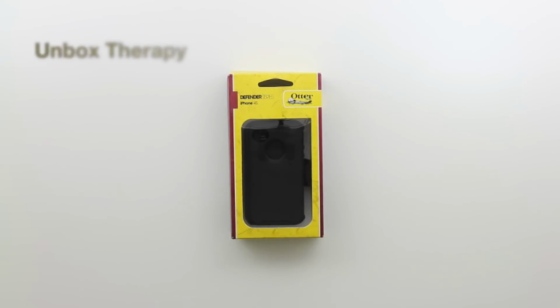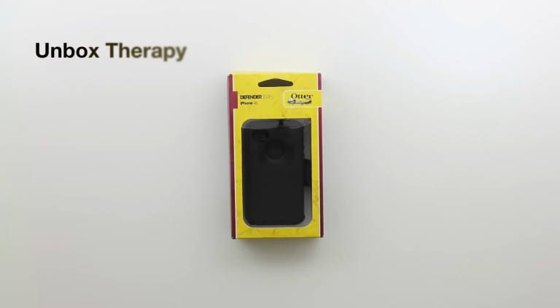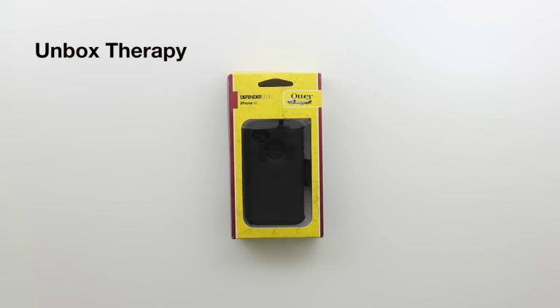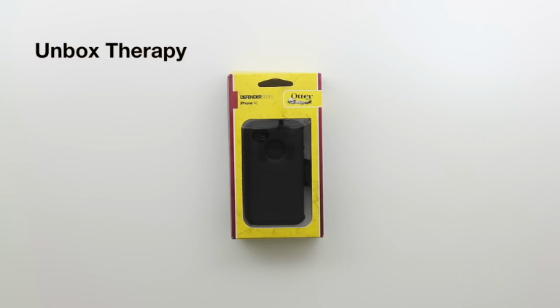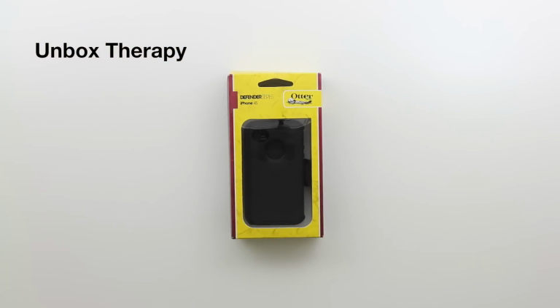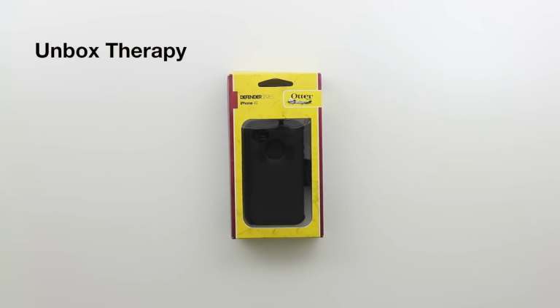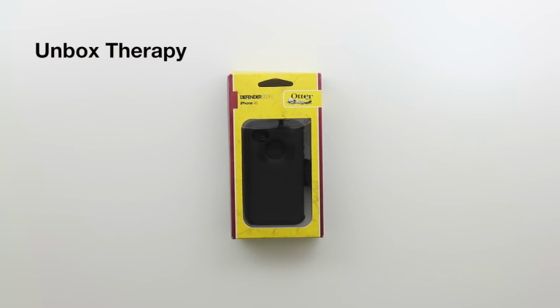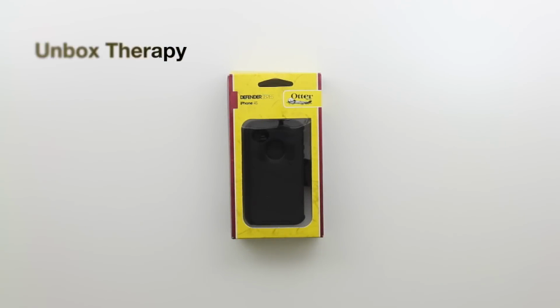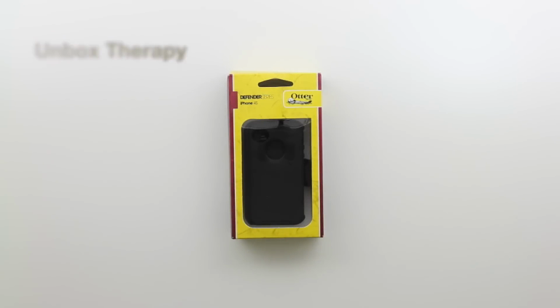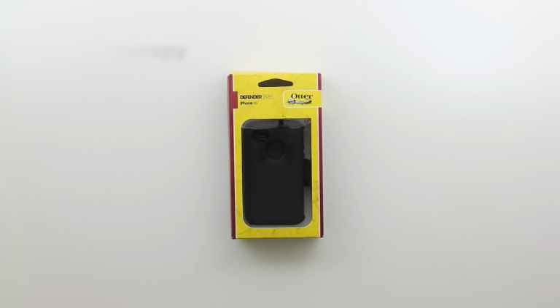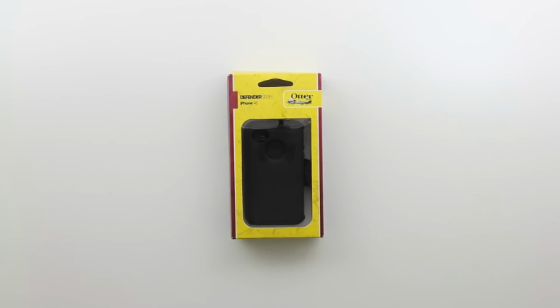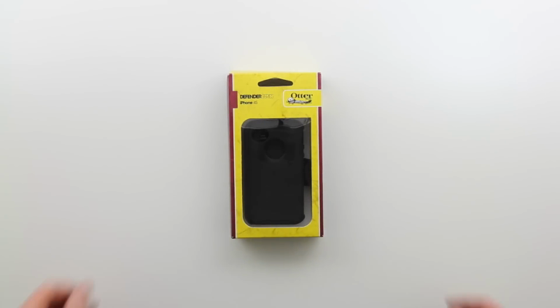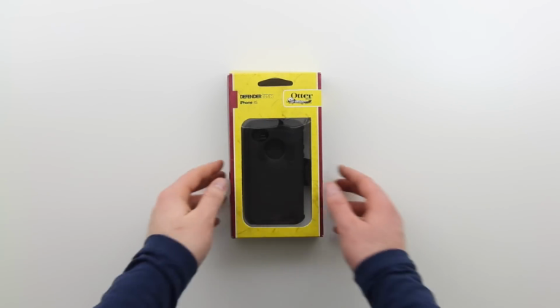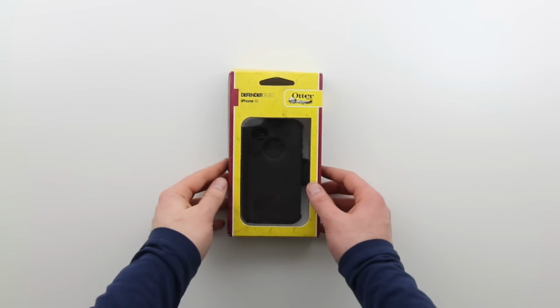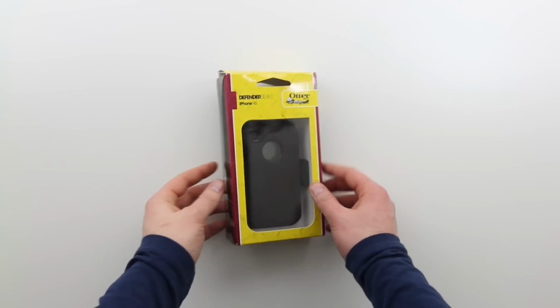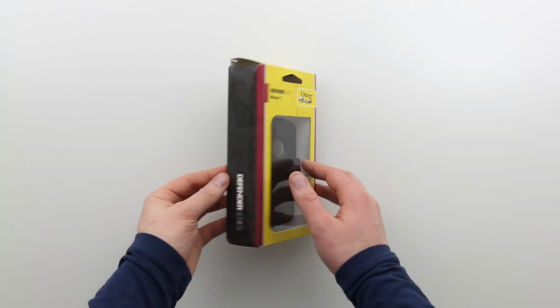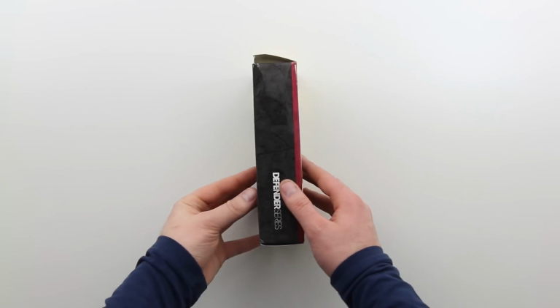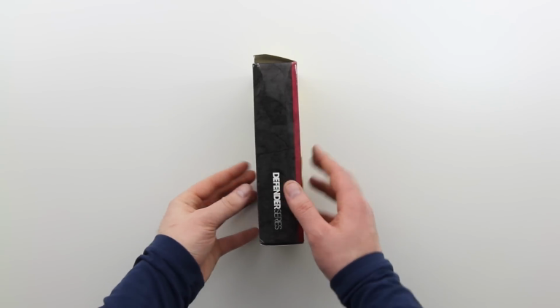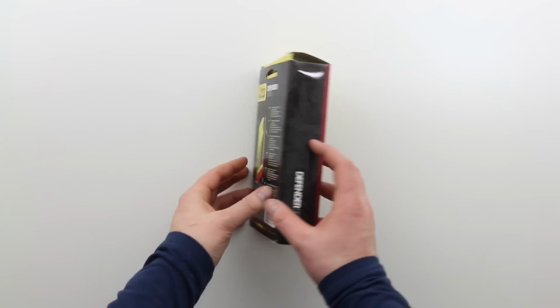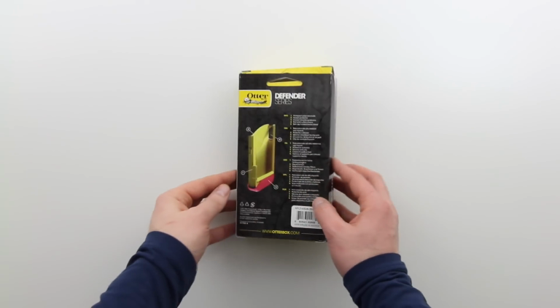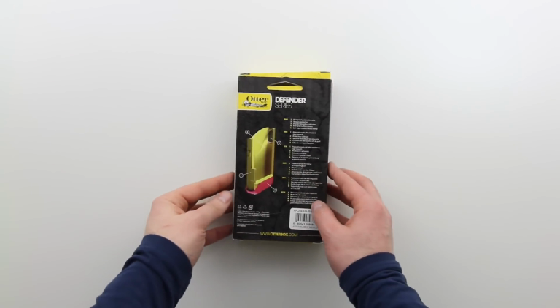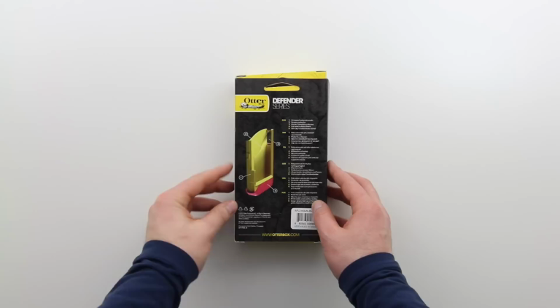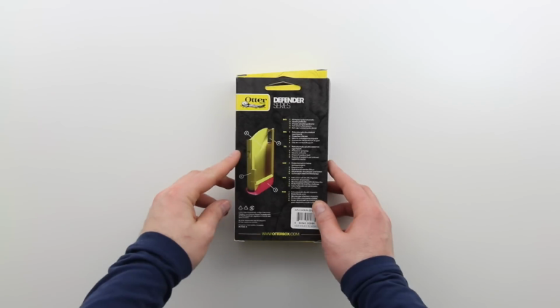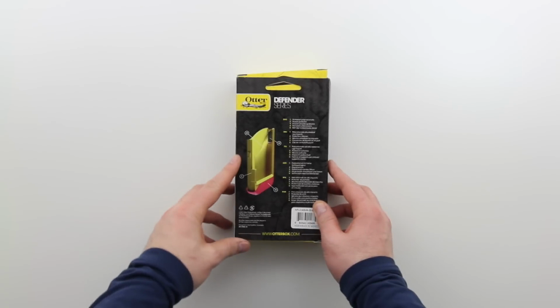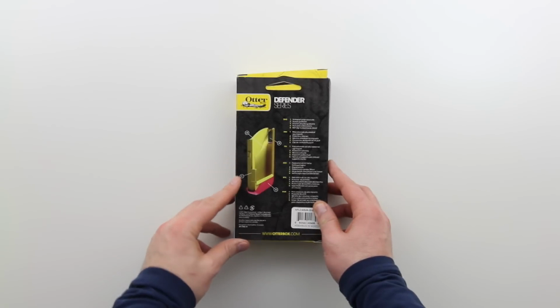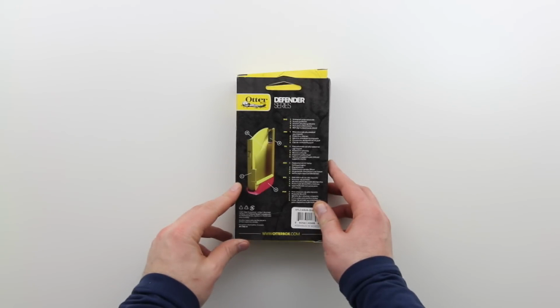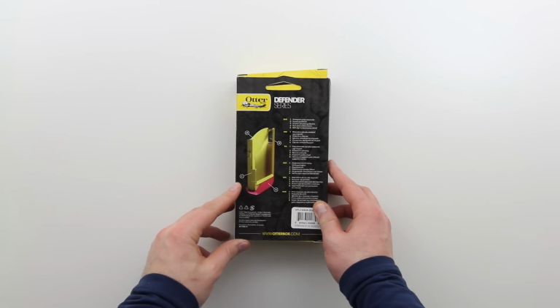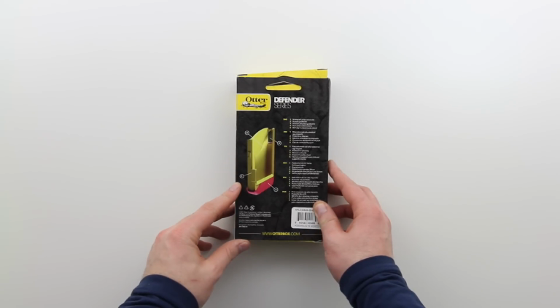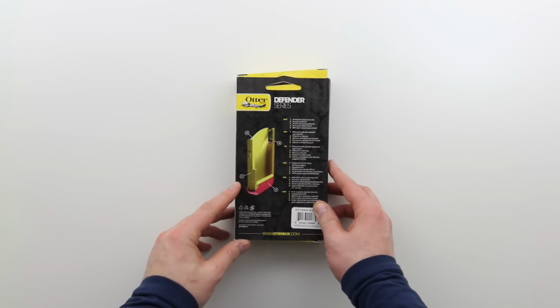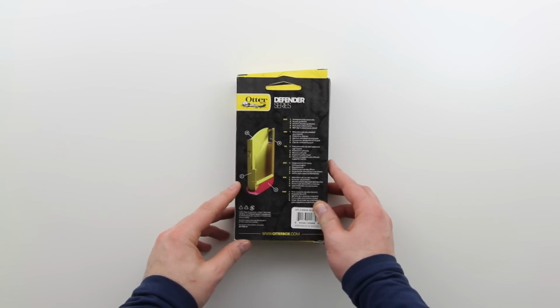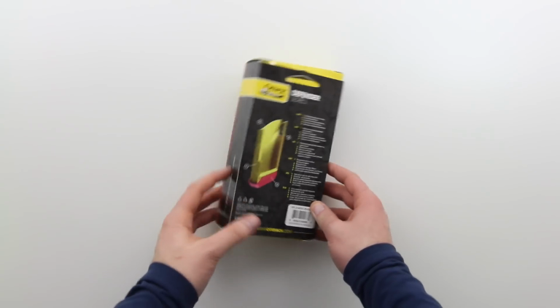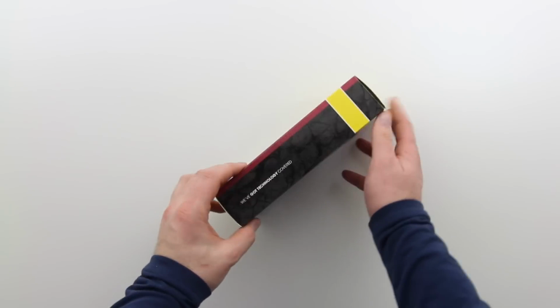What's up guys, it's Lou from Unbox Therapy and today we're taking a look at the Defender Series case from OtterBox. This is for your iPhone 4 or 4S. It's available in a number of different colors — I've got the black one here.